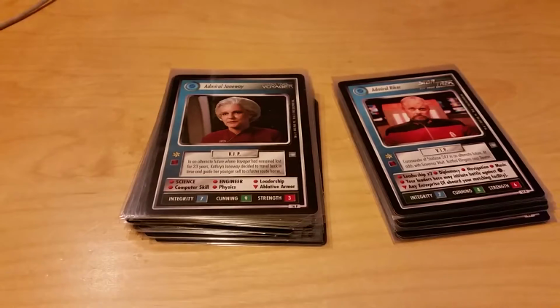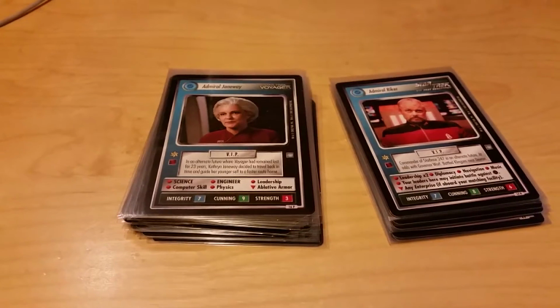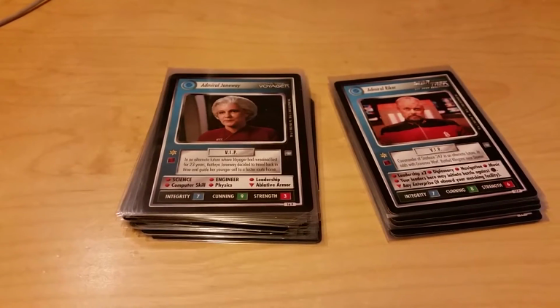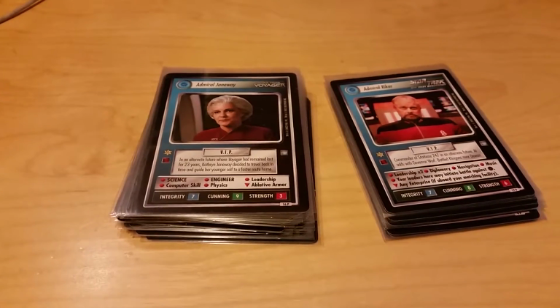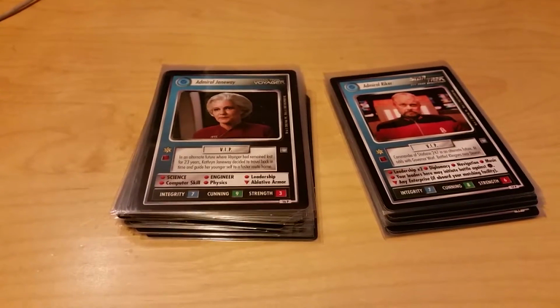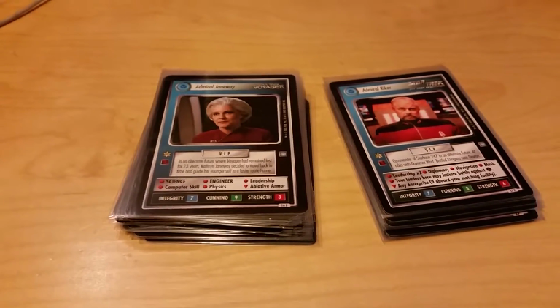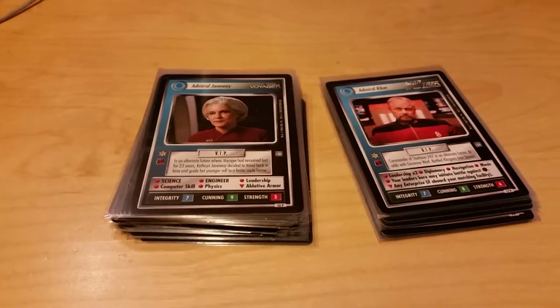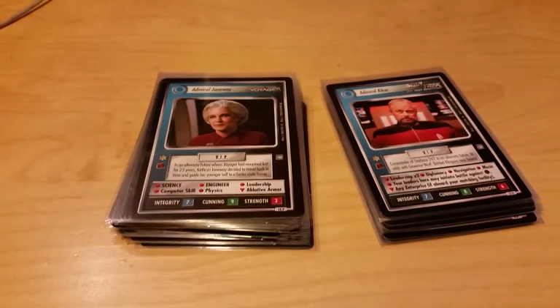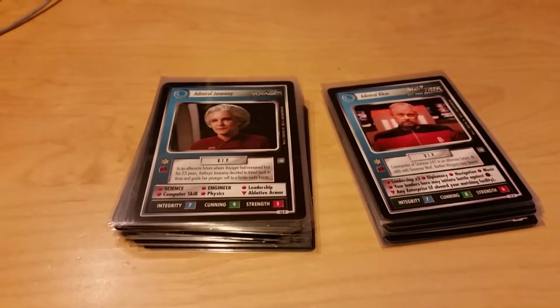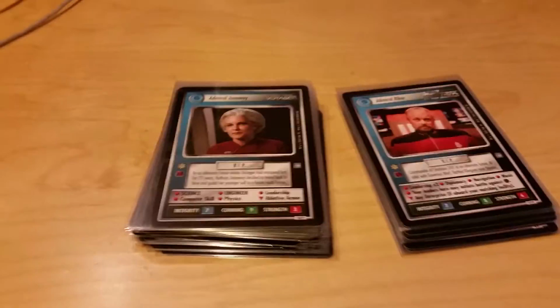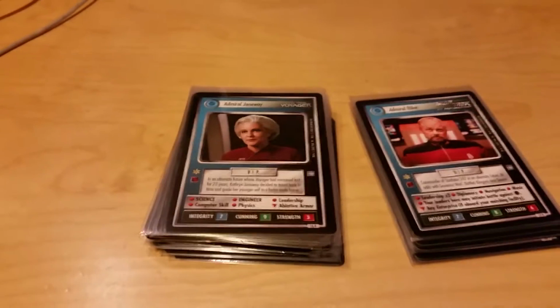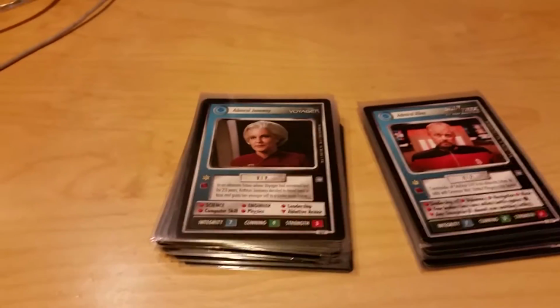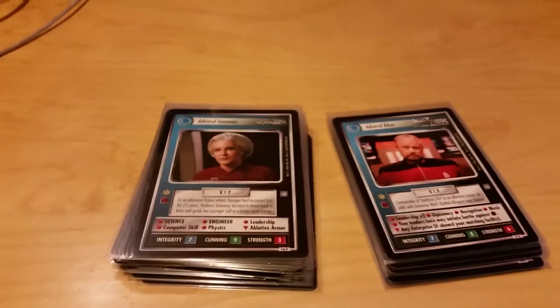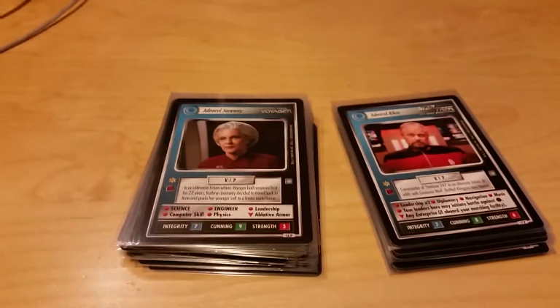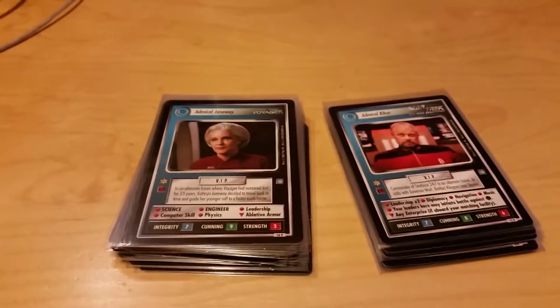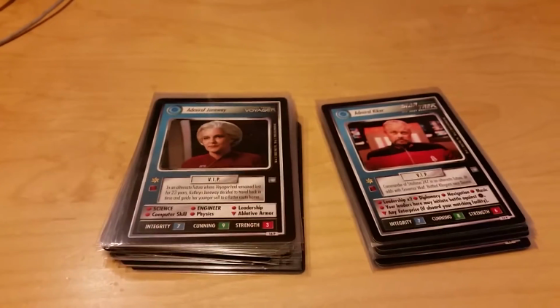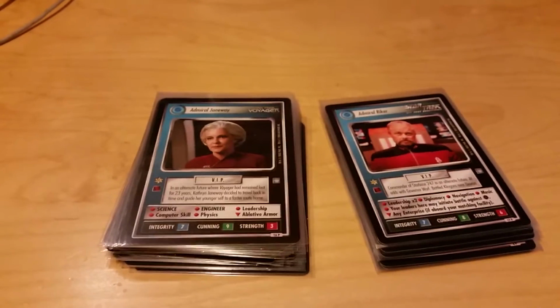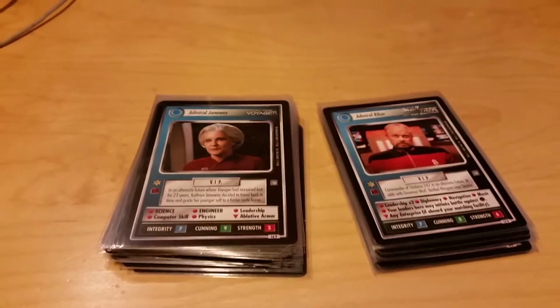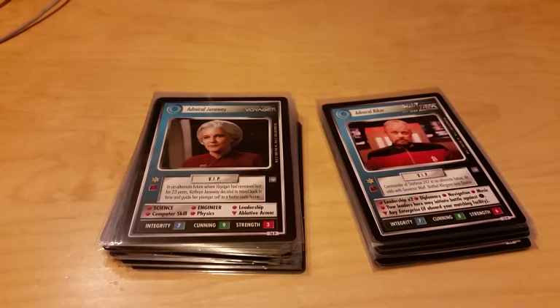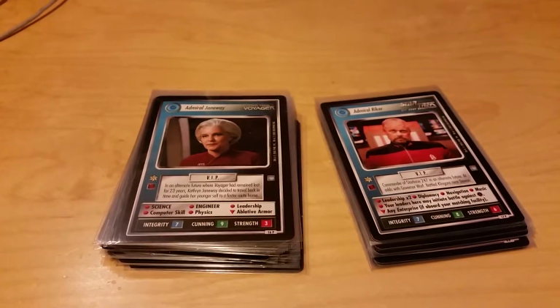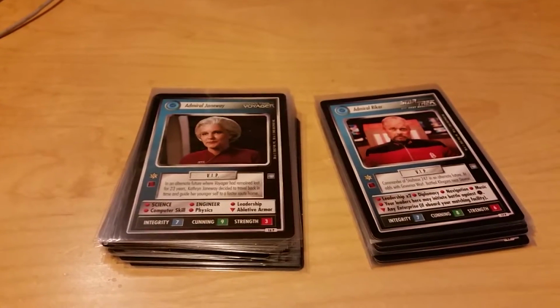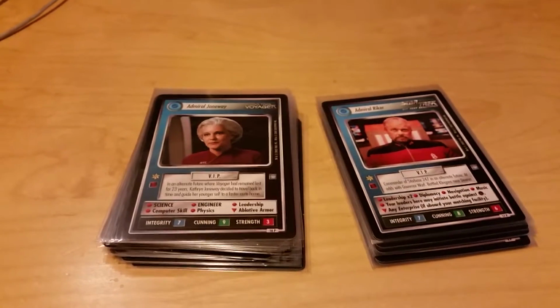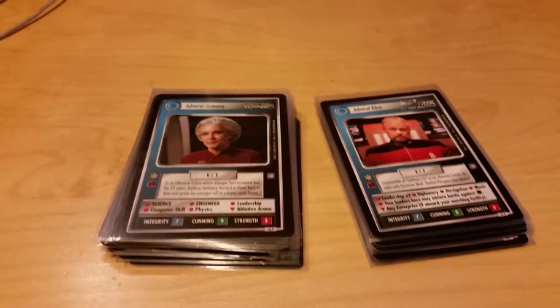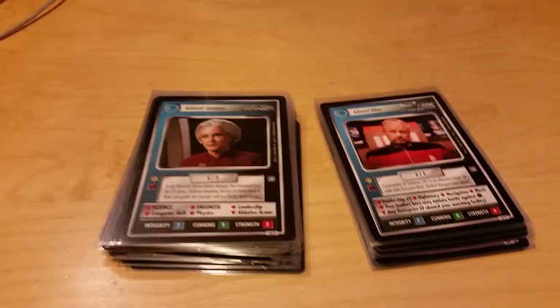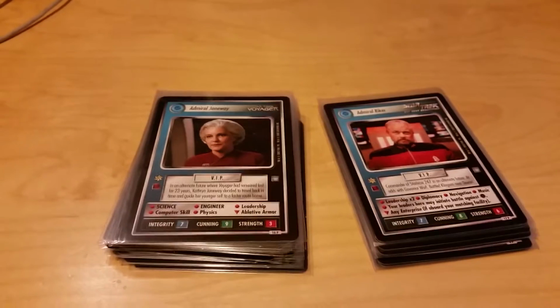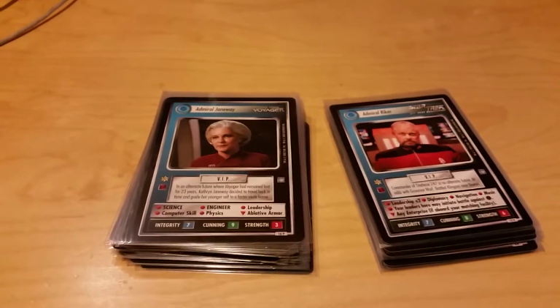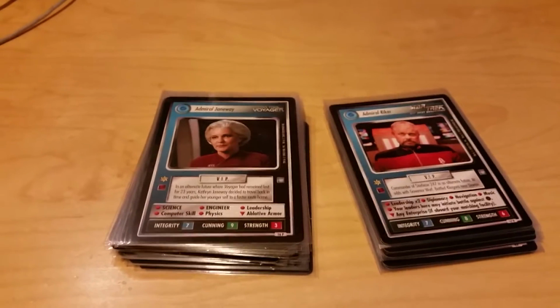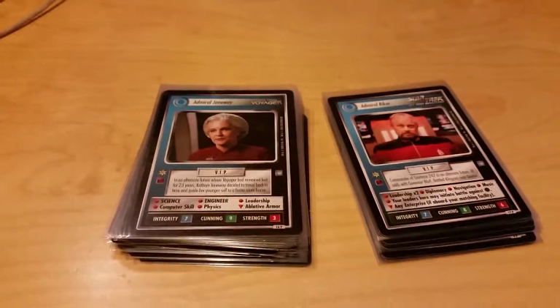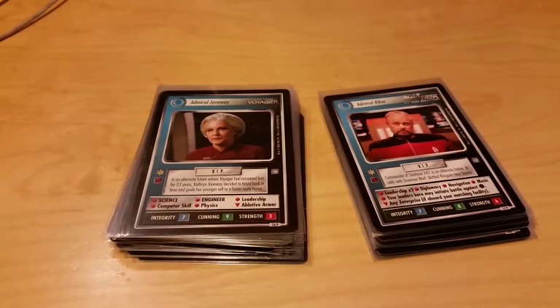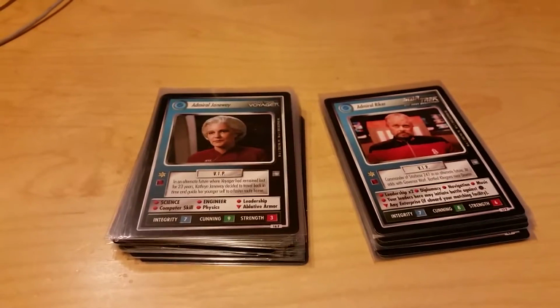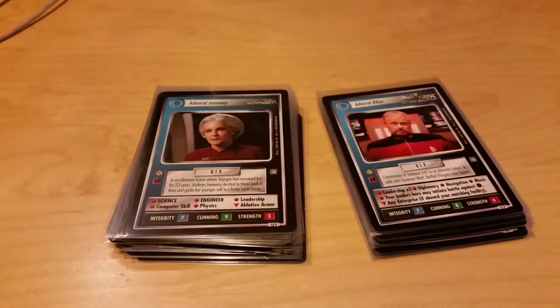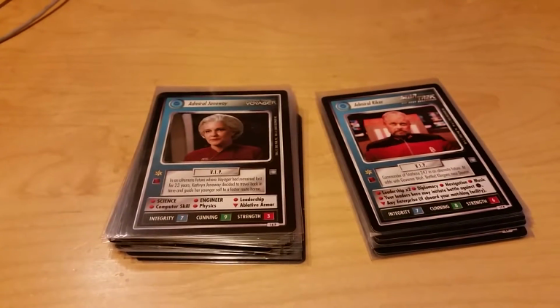Scott Church here, CategoryOneGames.com, bringing you a brief look at the All Good Things expansion set. If you've never seen this, it's a 41-card set that covers the end of the Star Trek CCG.